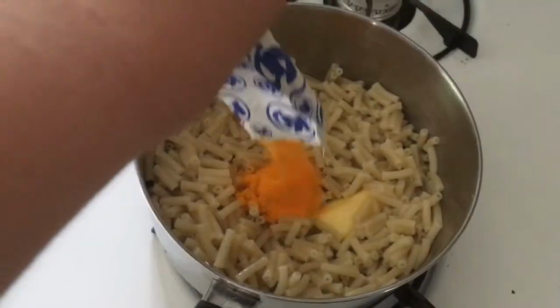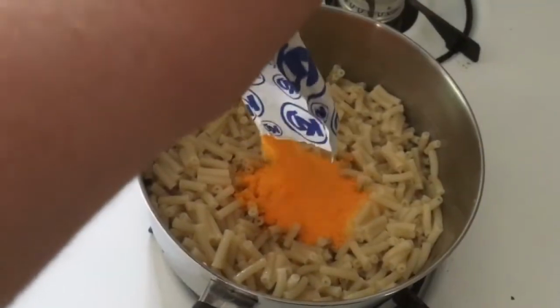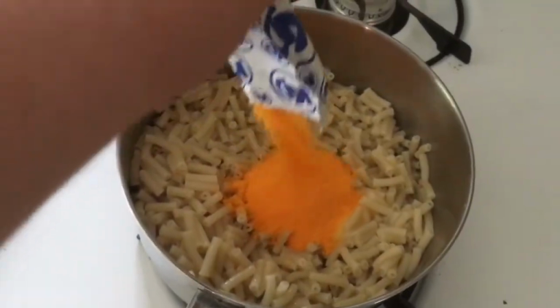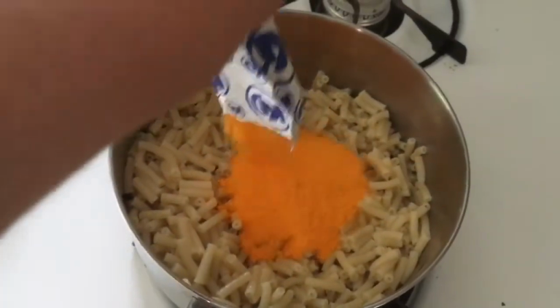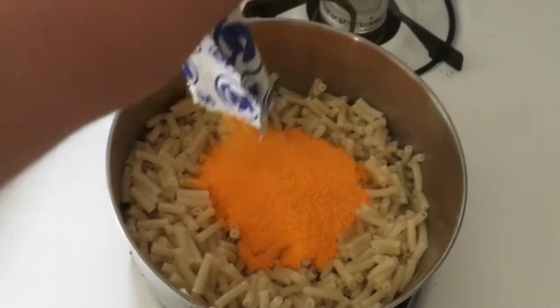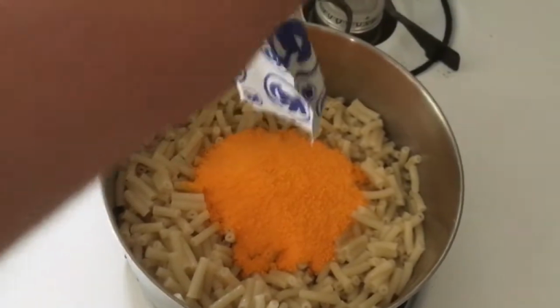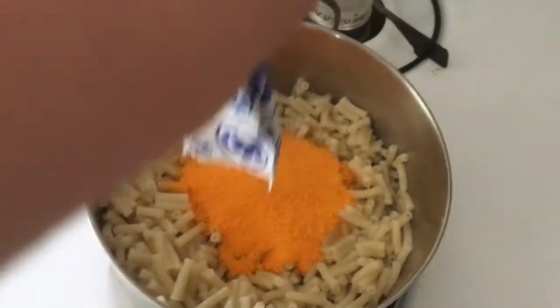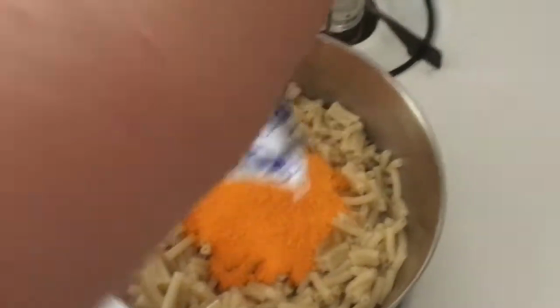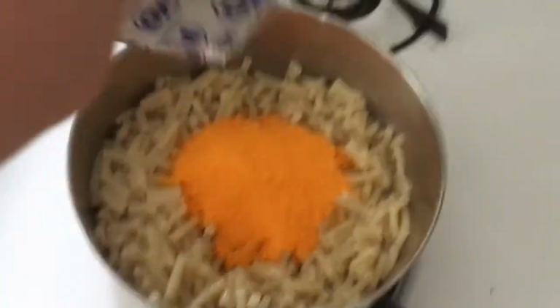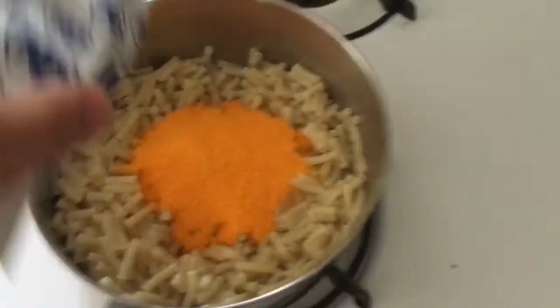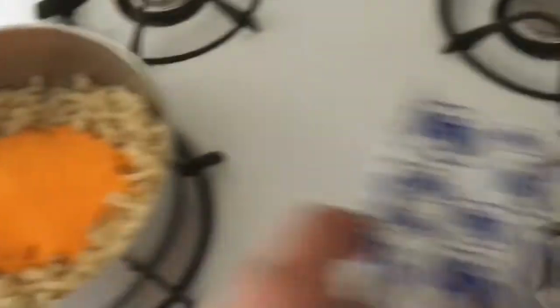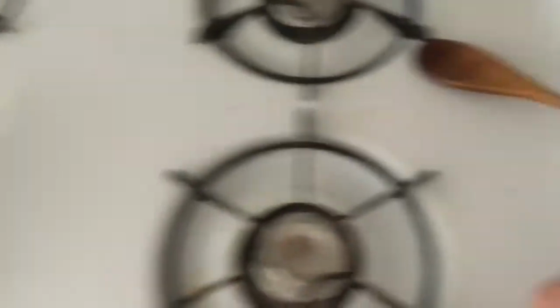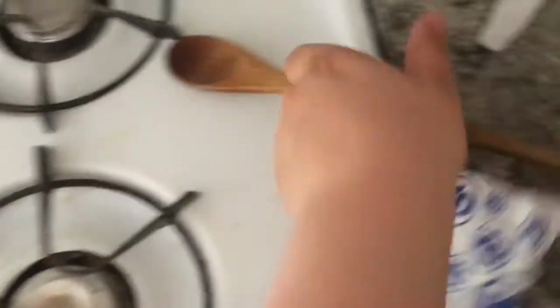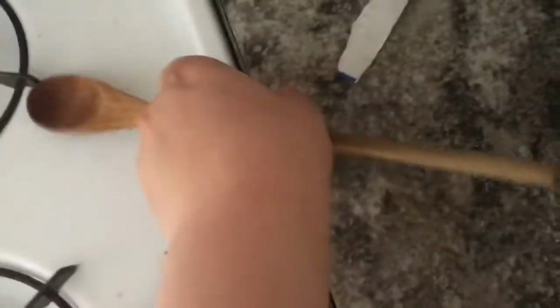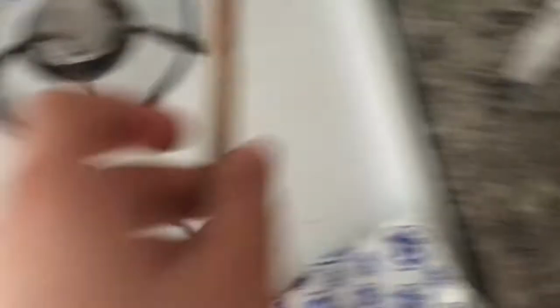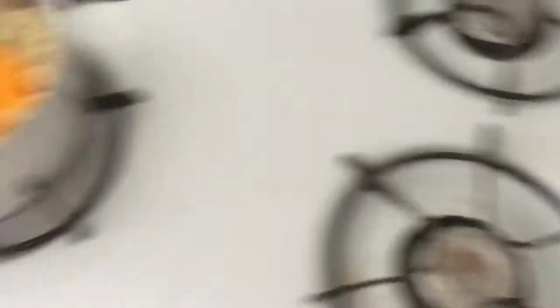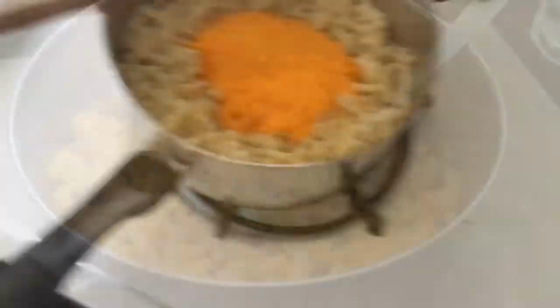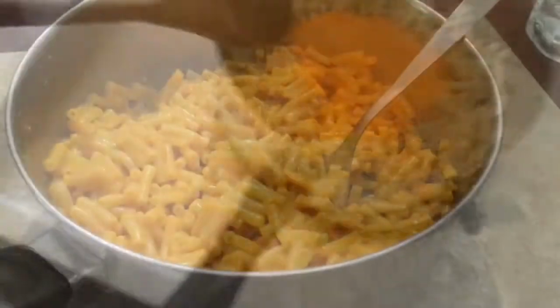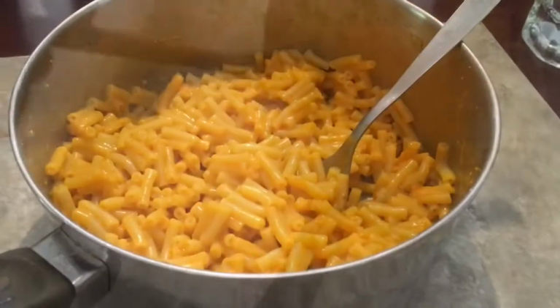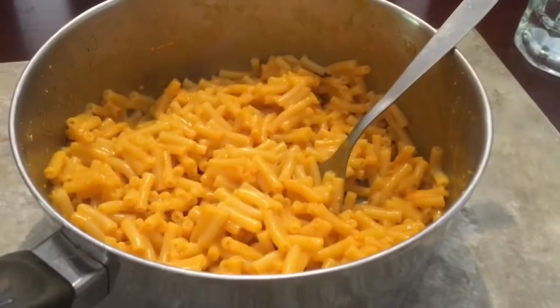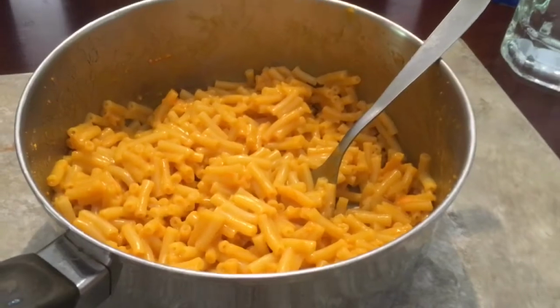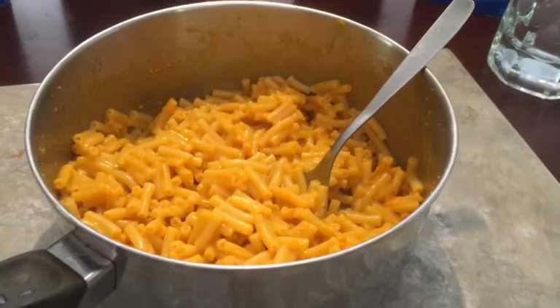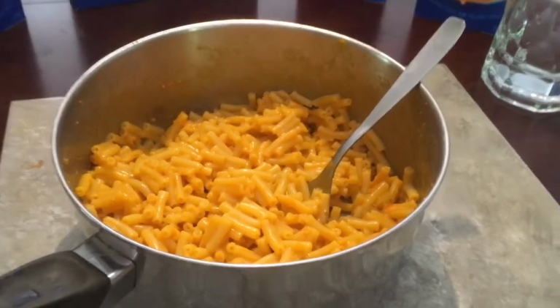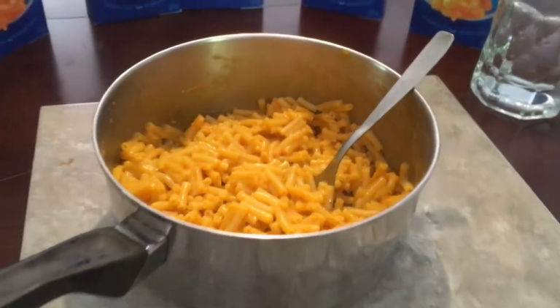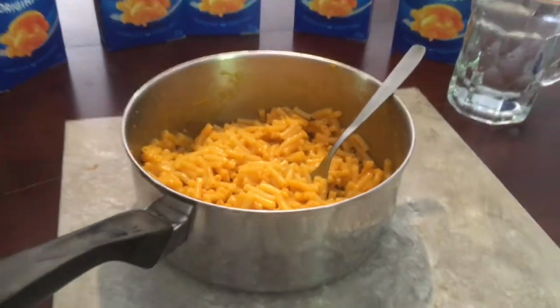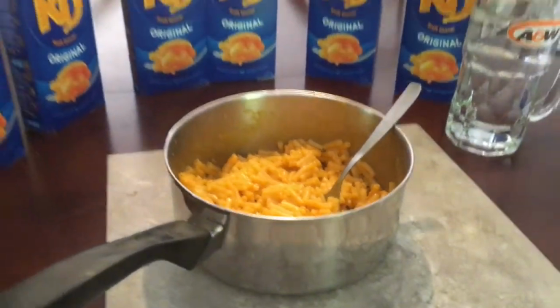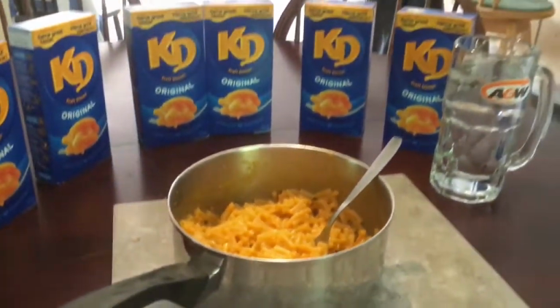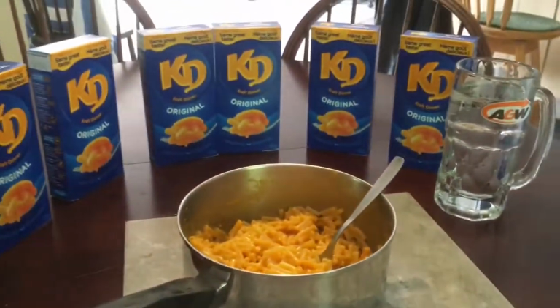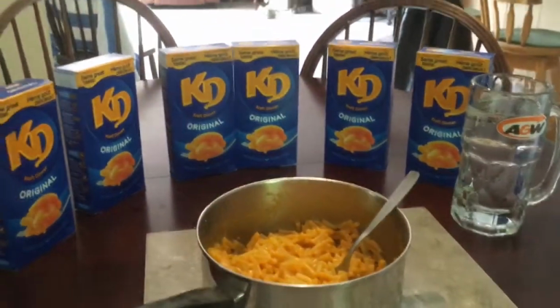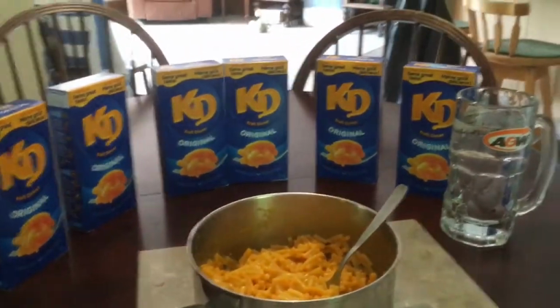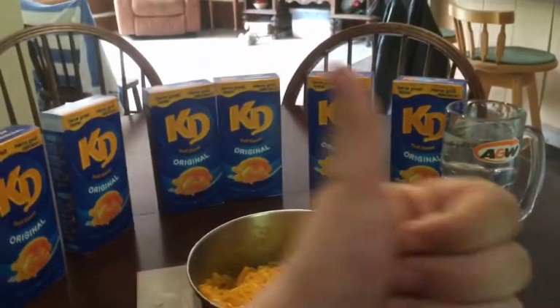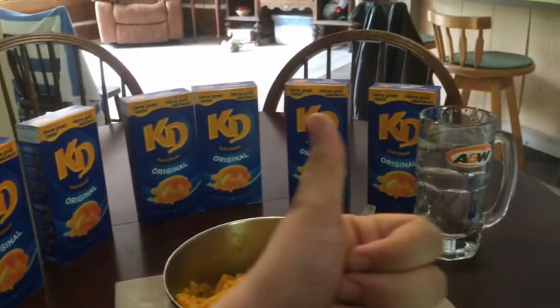Make sure you put all your cheese in there and then stir it very well. There you have it, a beautiful meal that you can enjoy by yourself or with some of your friends.